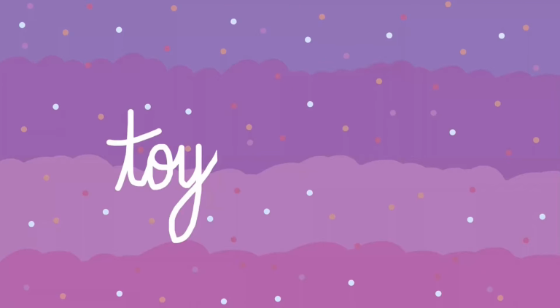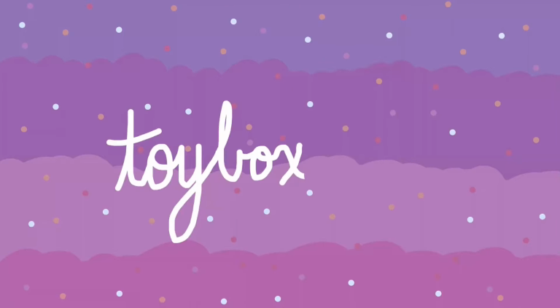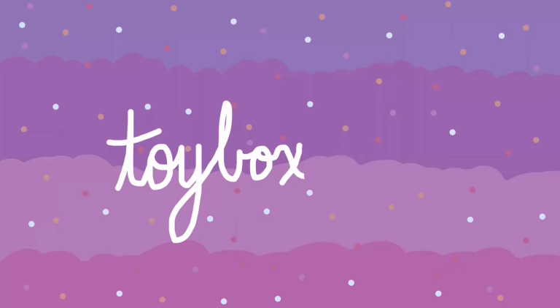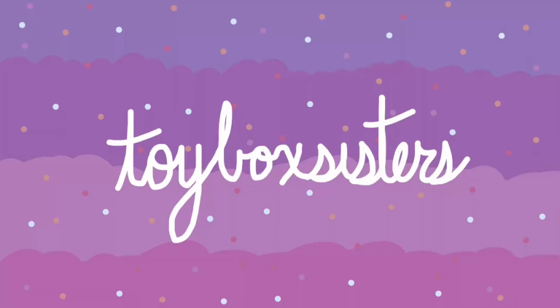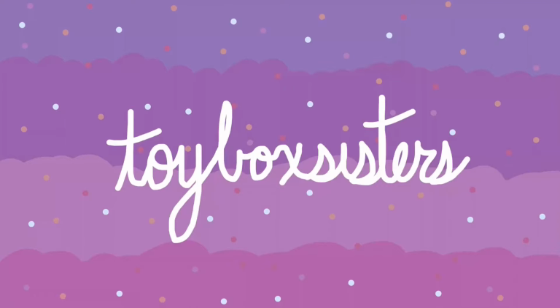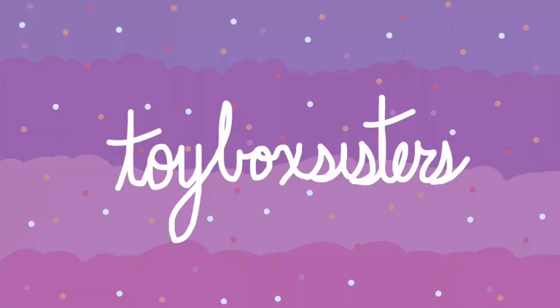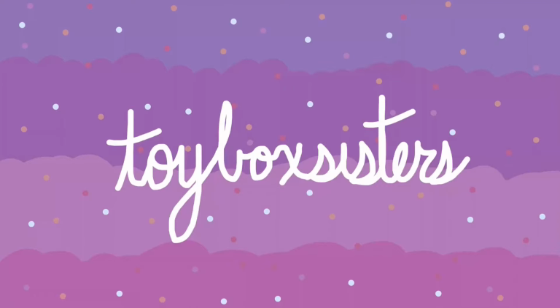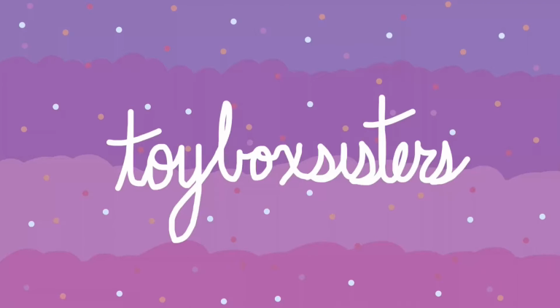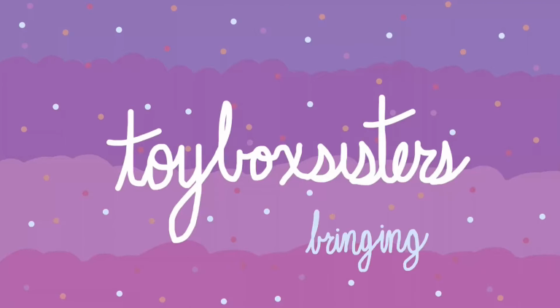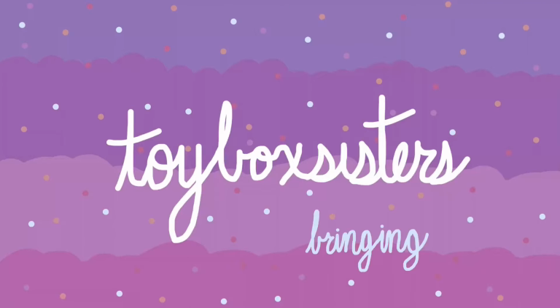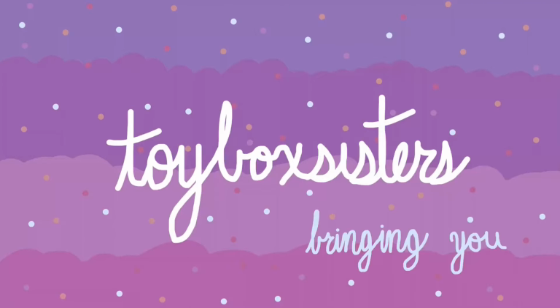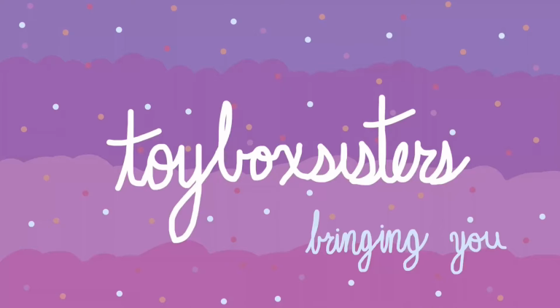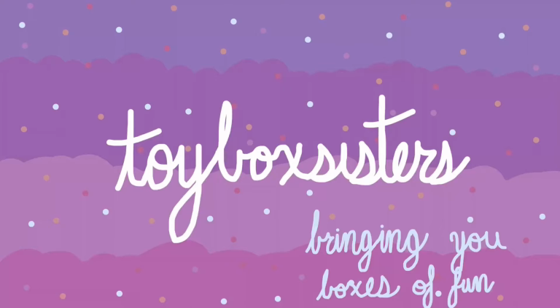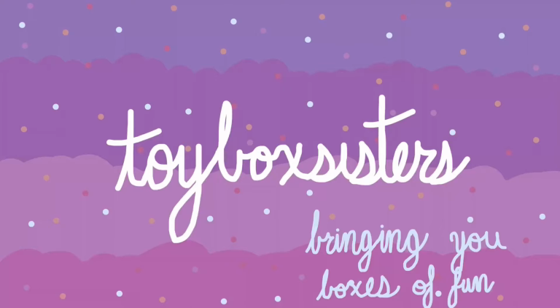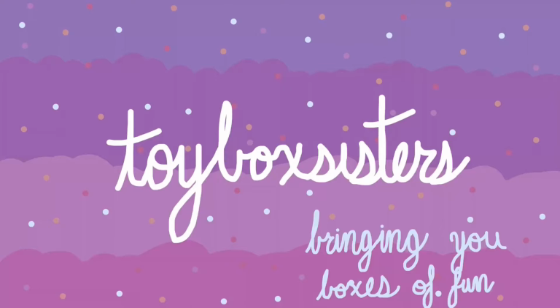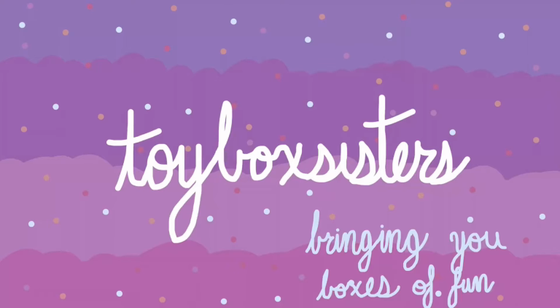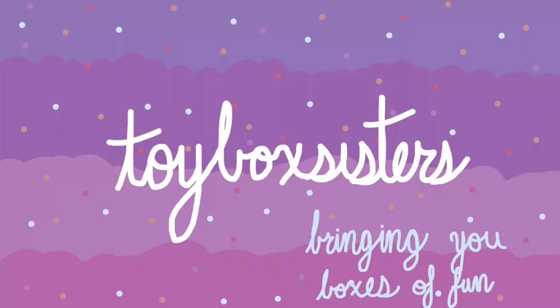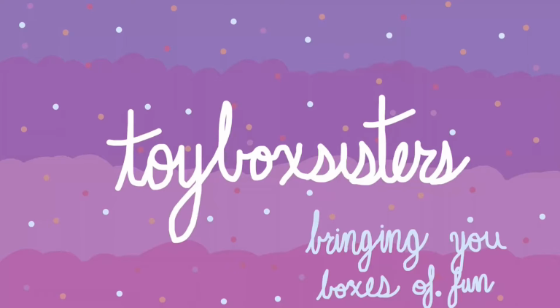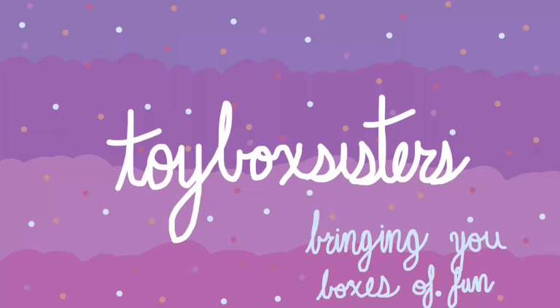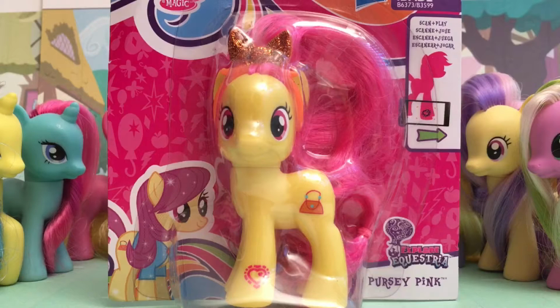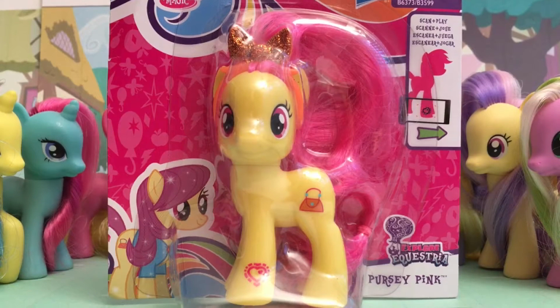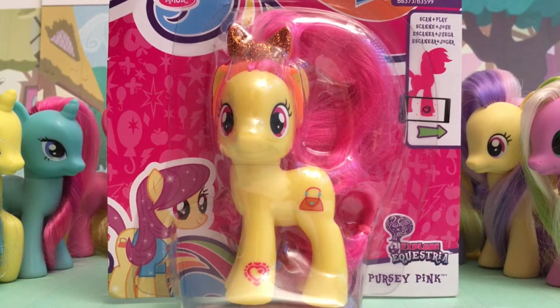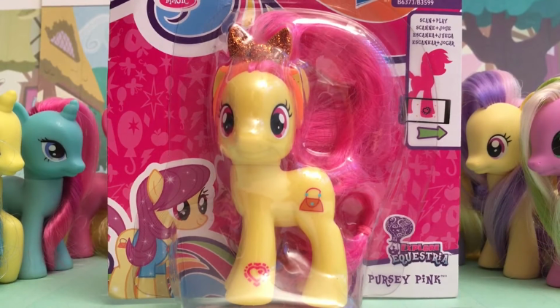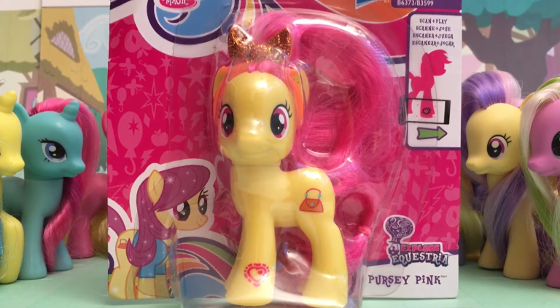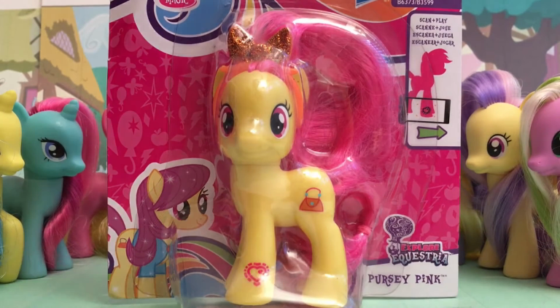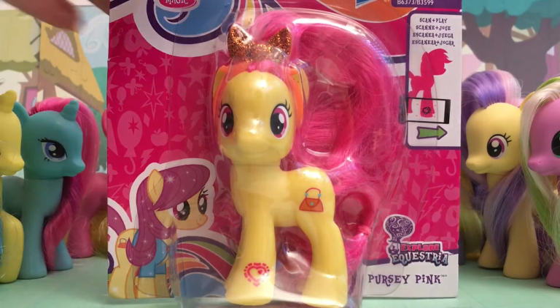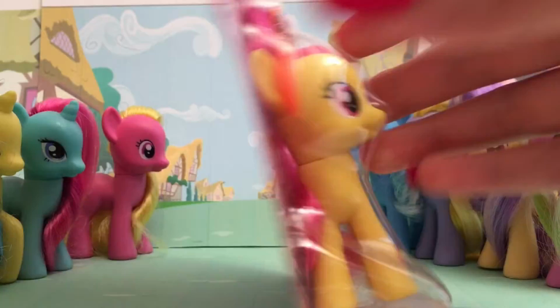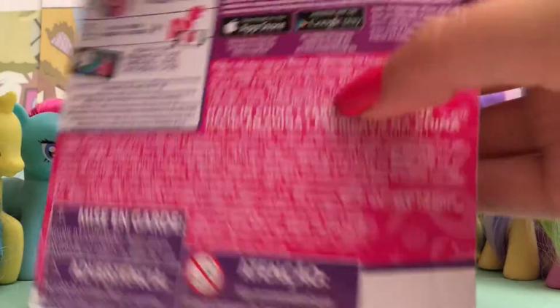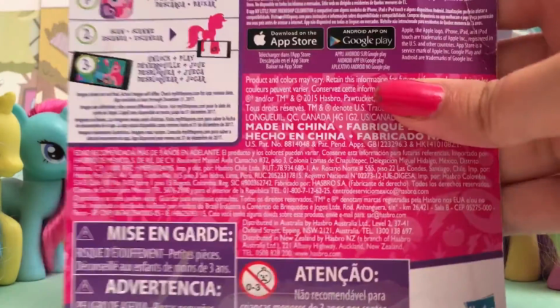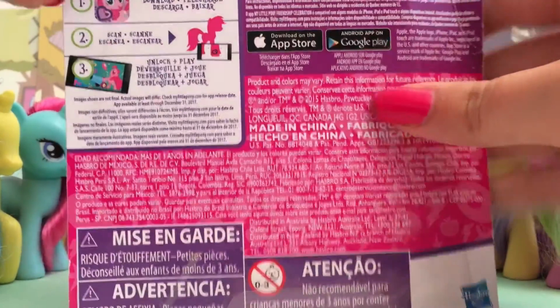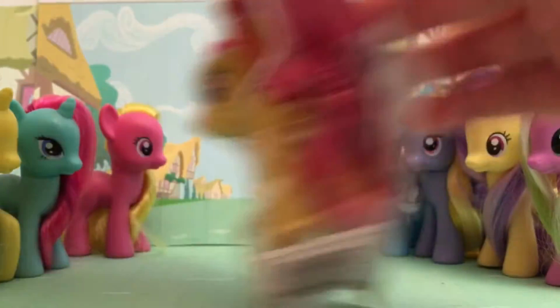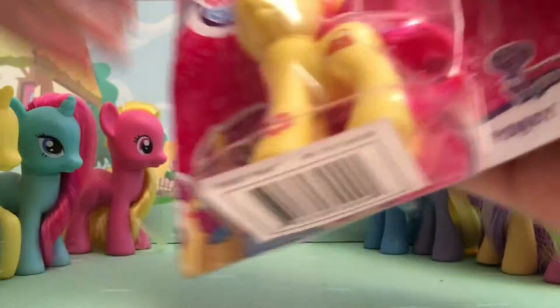Toy Box Sisters! Bringing you boxes of fun! Hi everyone! It's the Toy Box Sisters here, and today we're going to be opening Percy Pink.